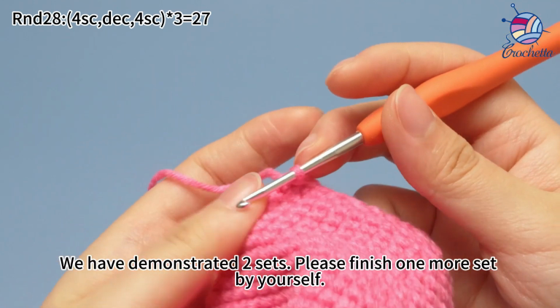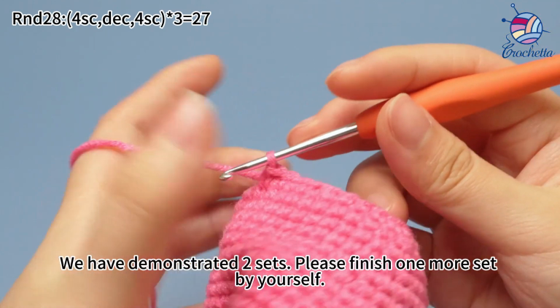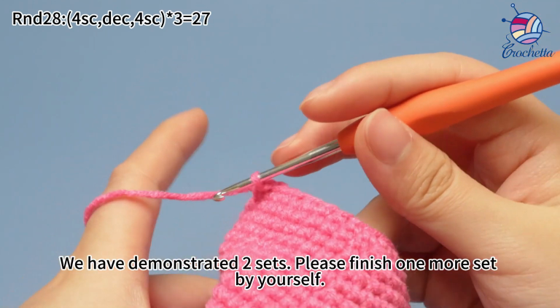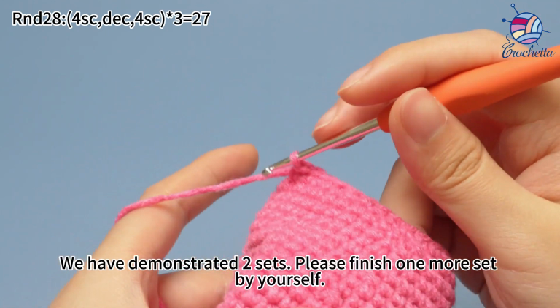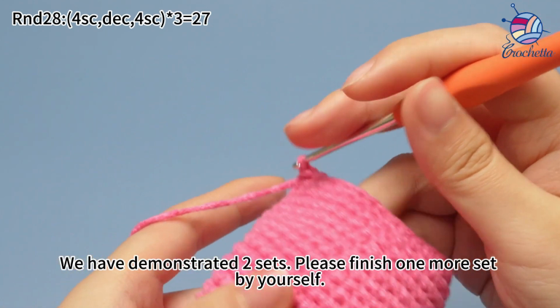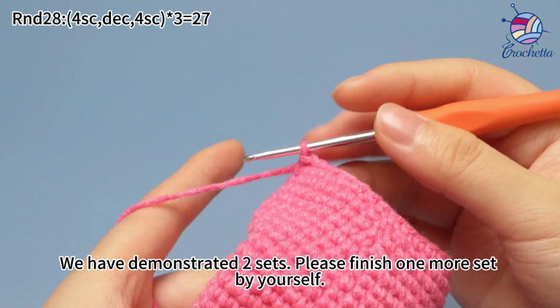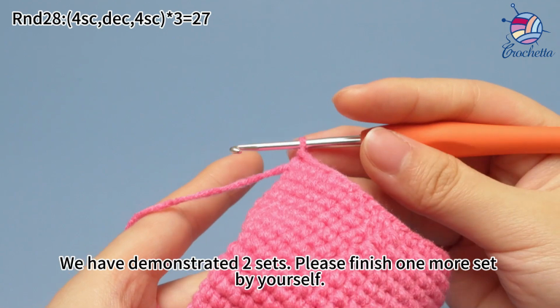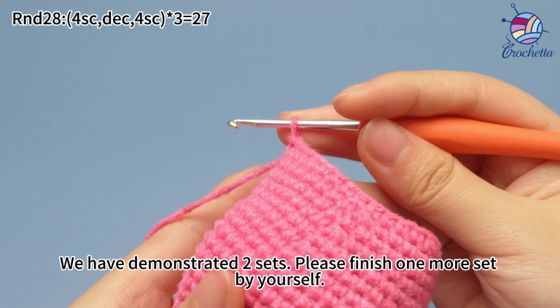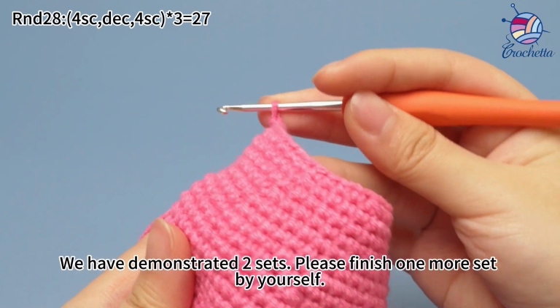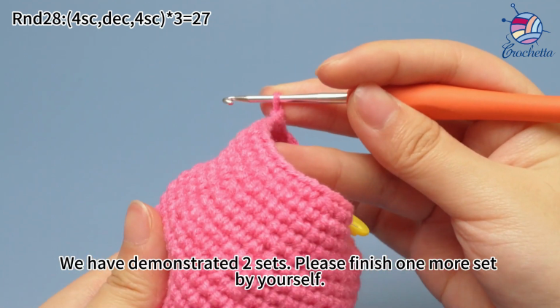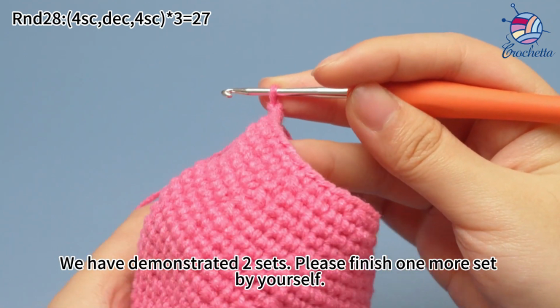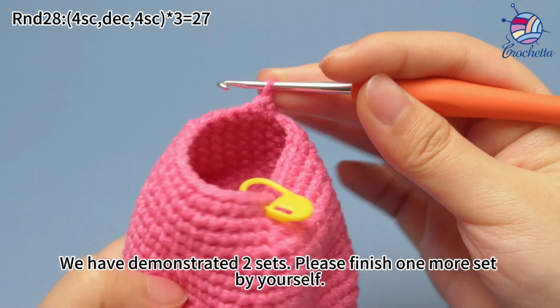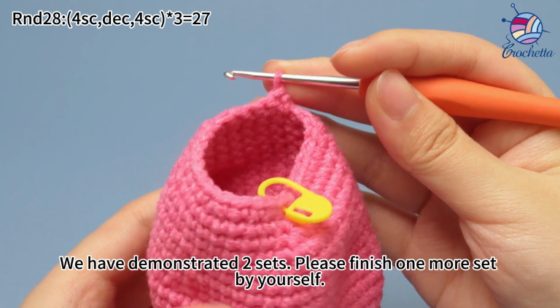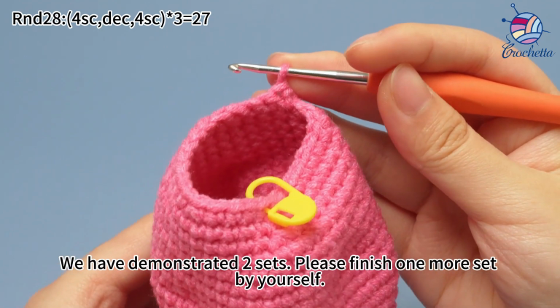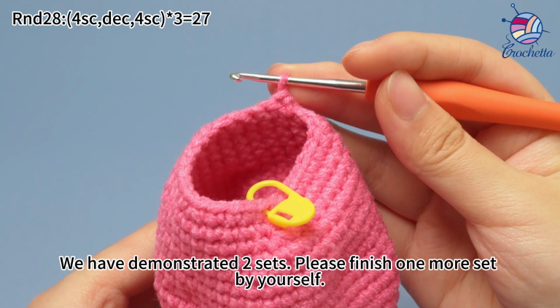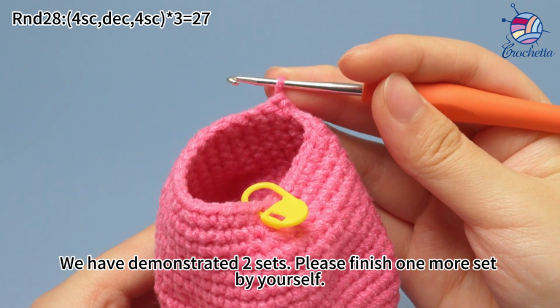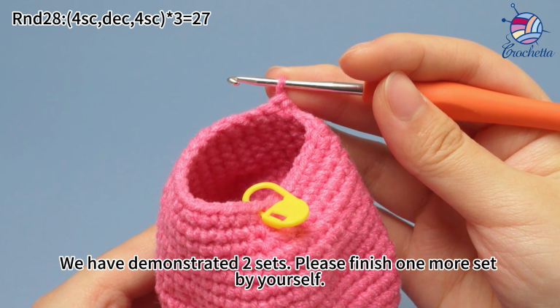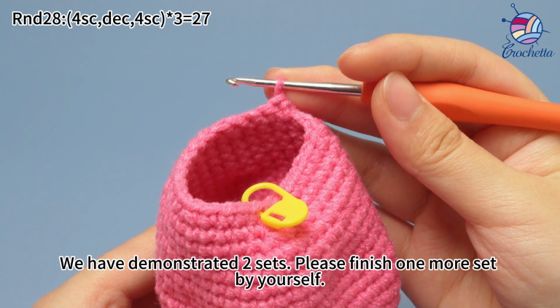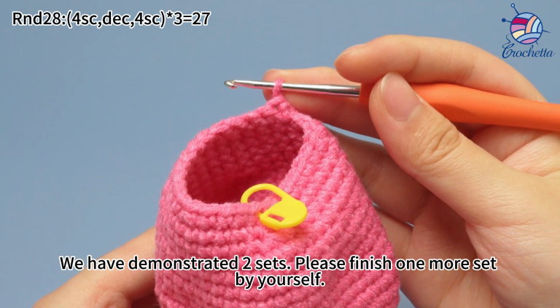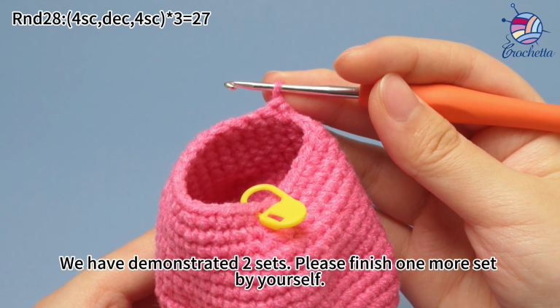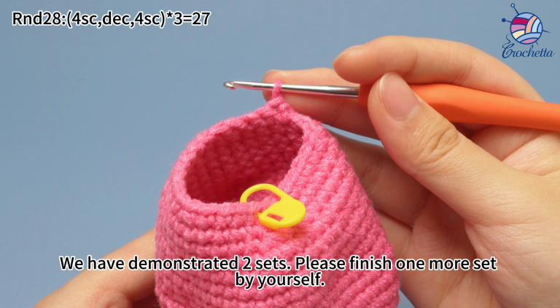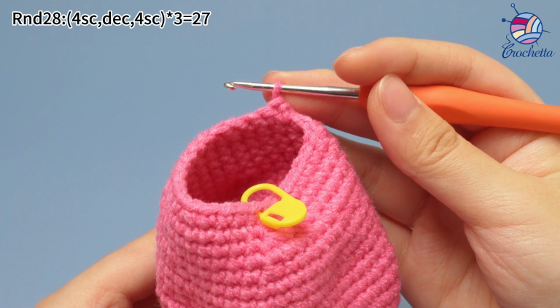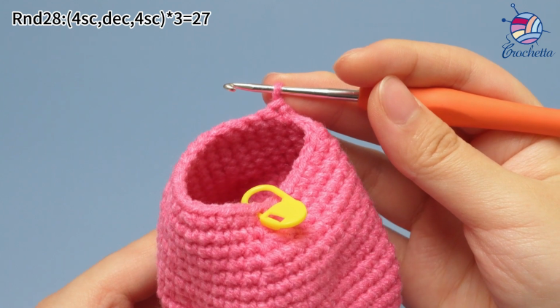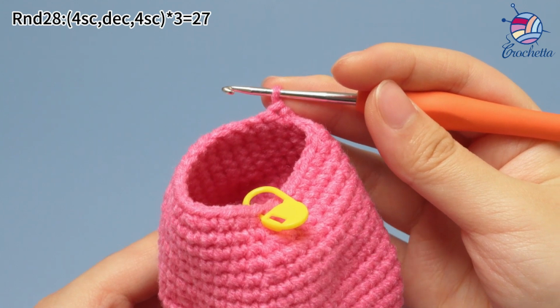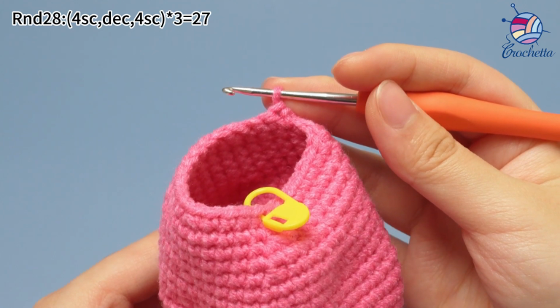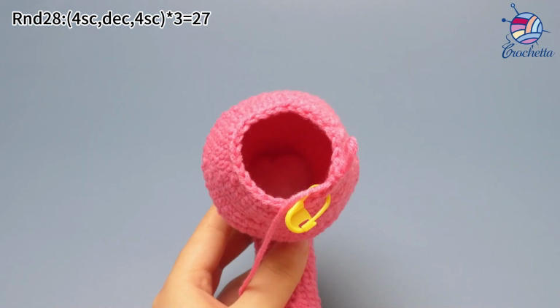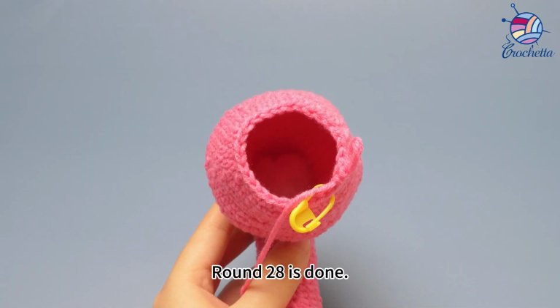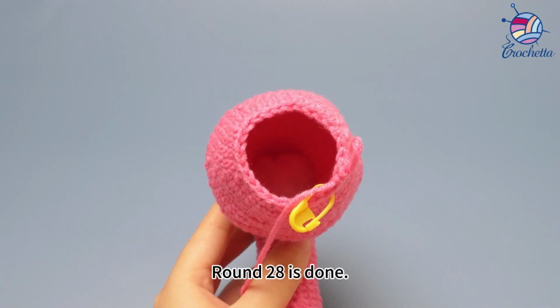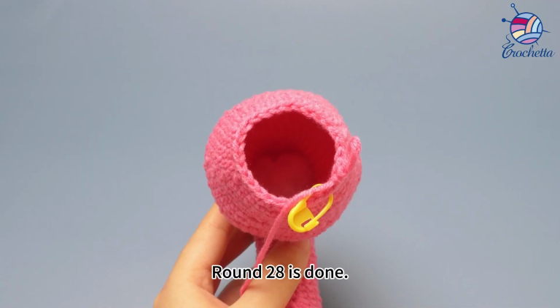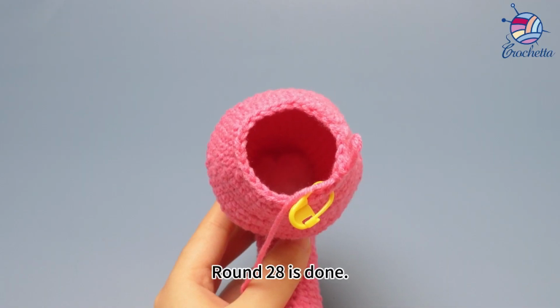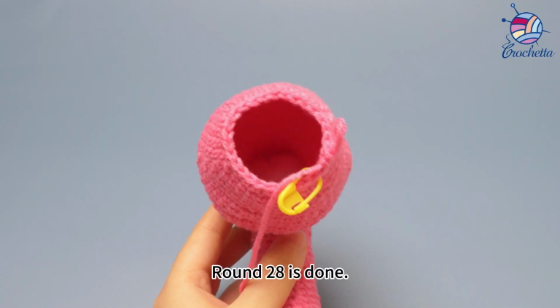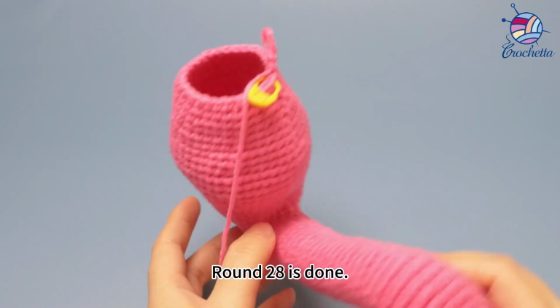We have demonstrated two sets here. Please finish one more set by yourself. Round 28 is done.